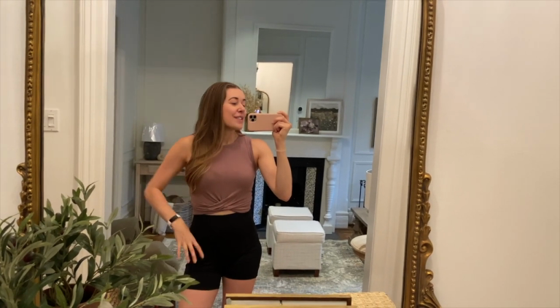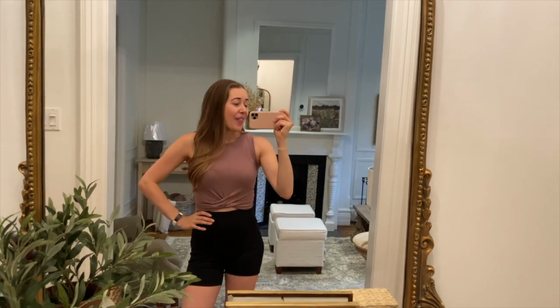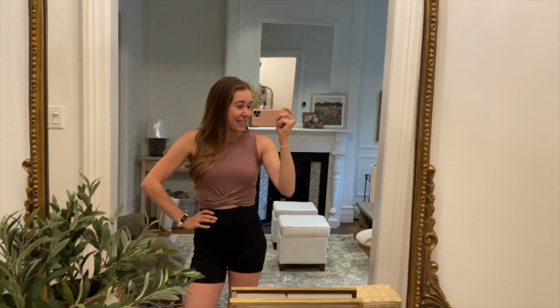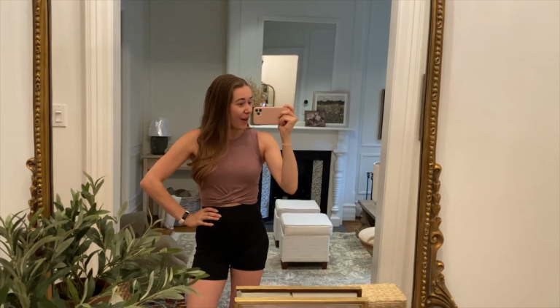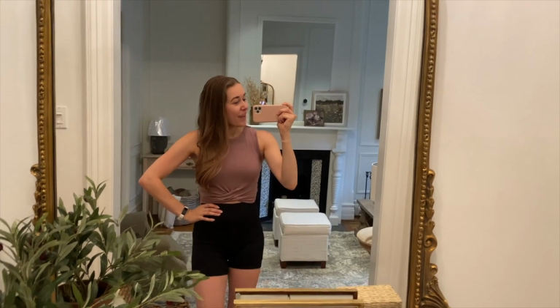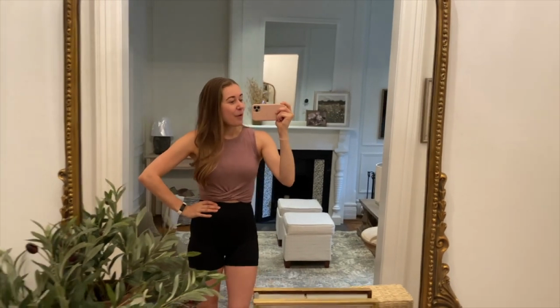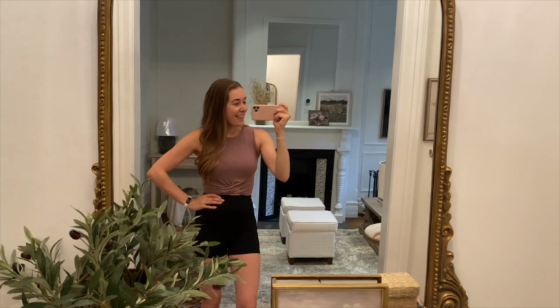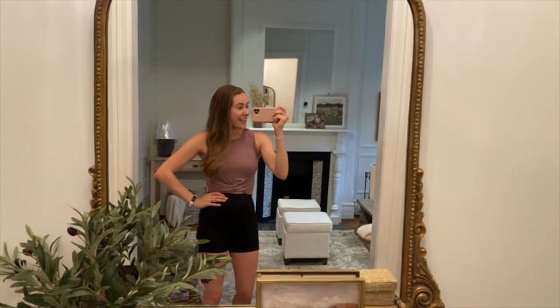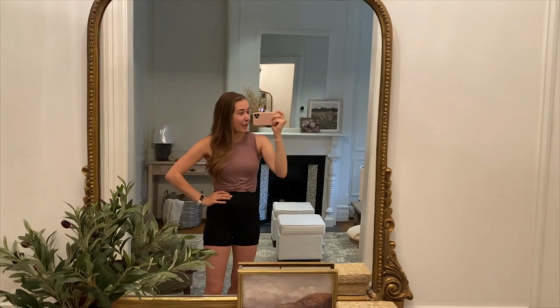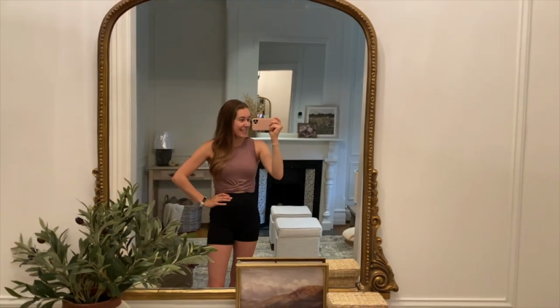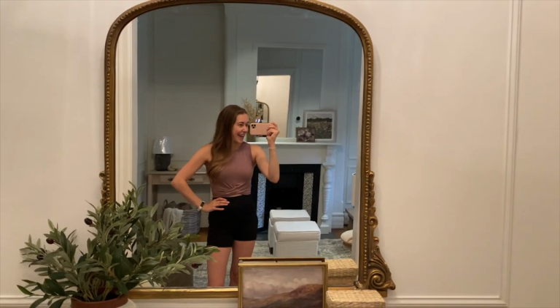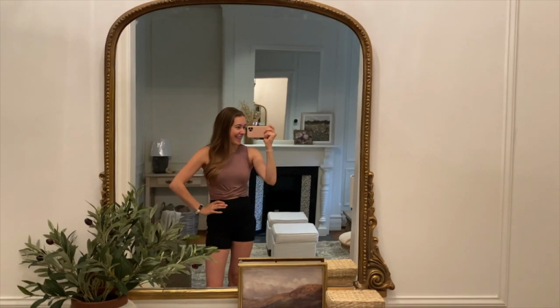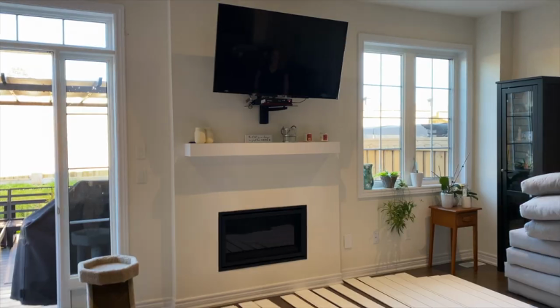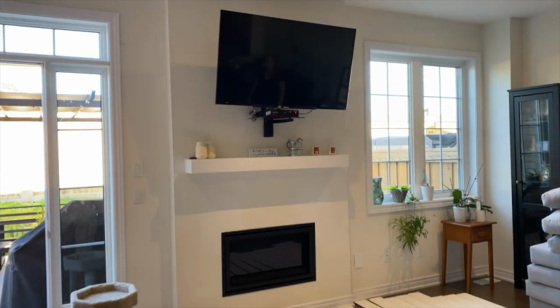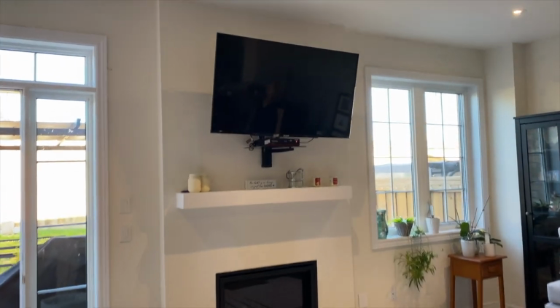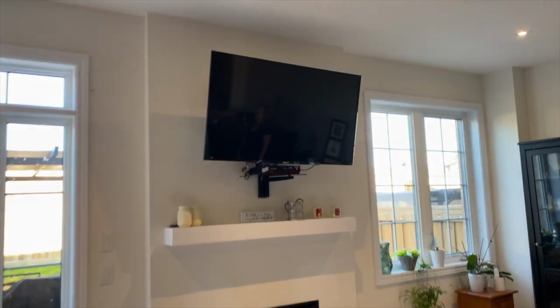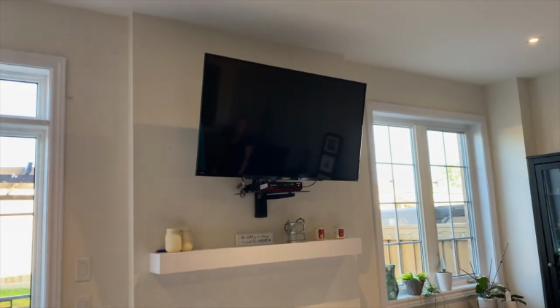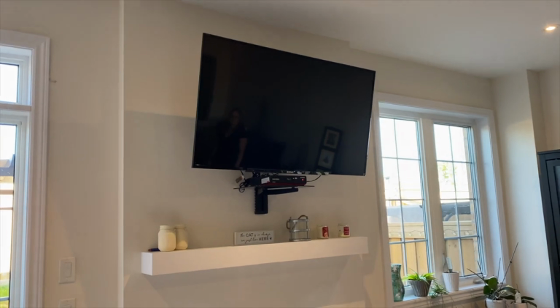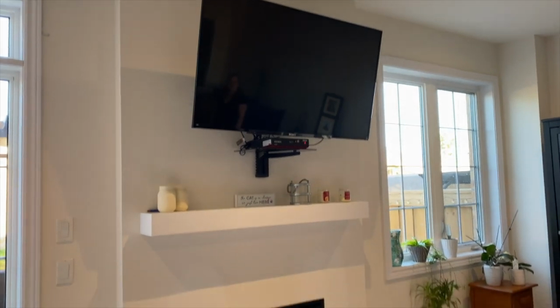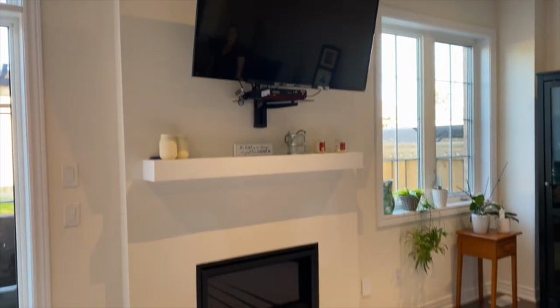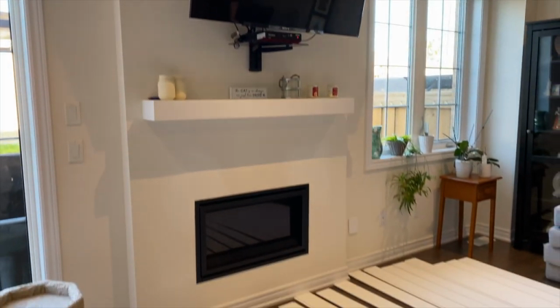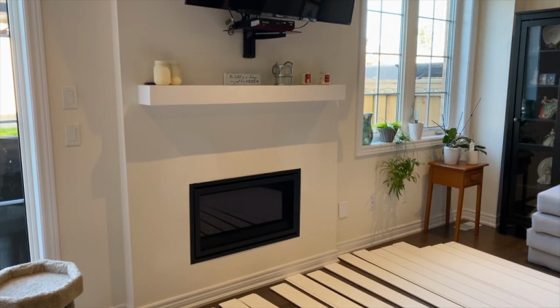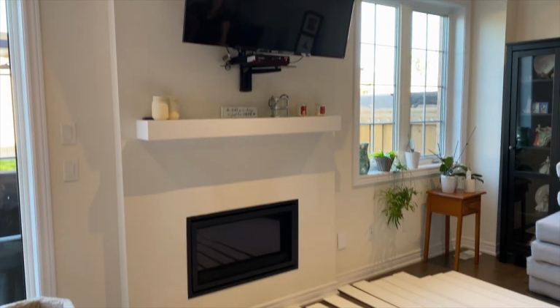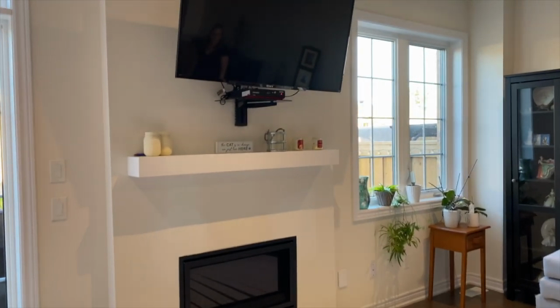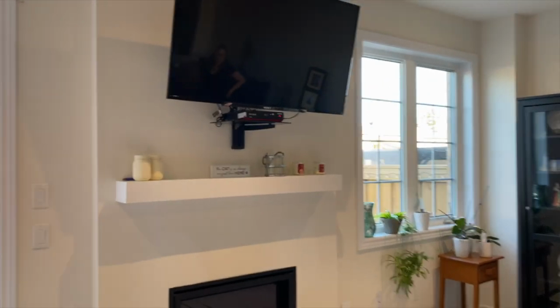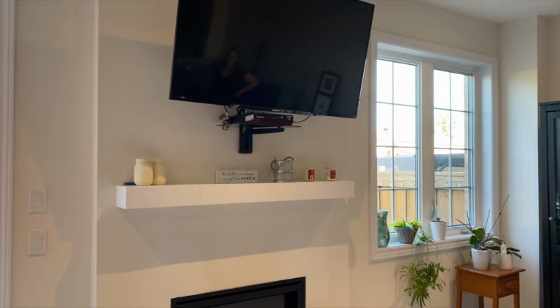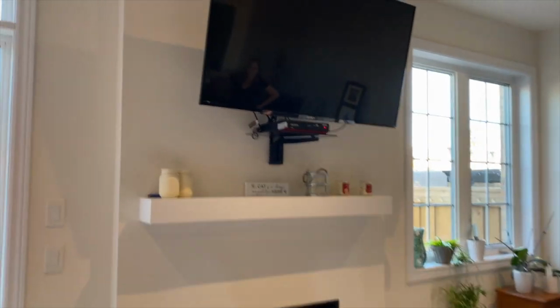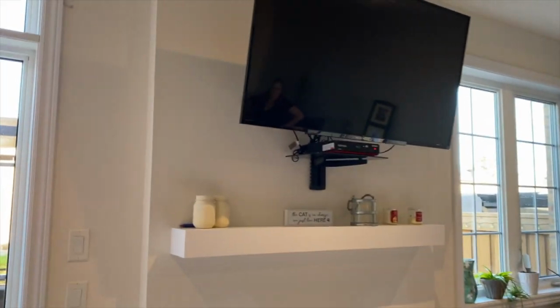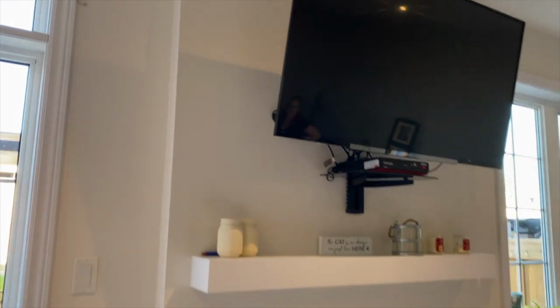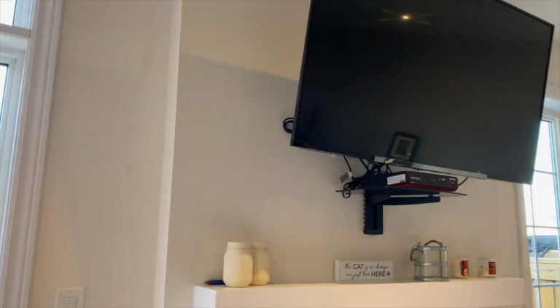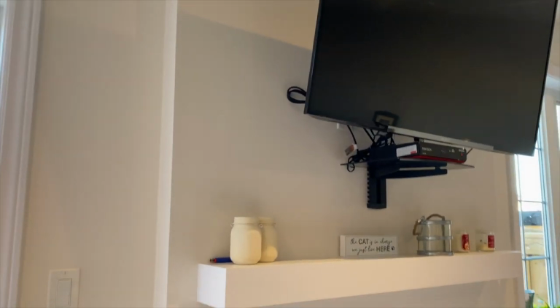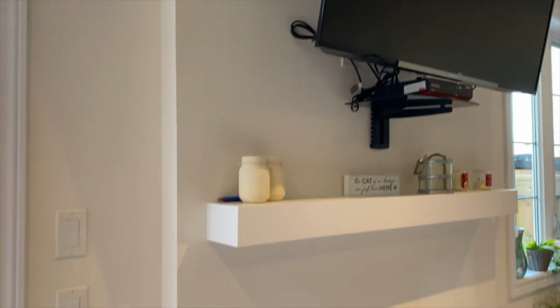I thought I would take you along with me, and I'm hoping it's only going to be a one day DIY. Here is how the fireplace looks right now. We're going to take that TV down, and I think the plan is to get a replacement at some point, so we're not going to put it back up.